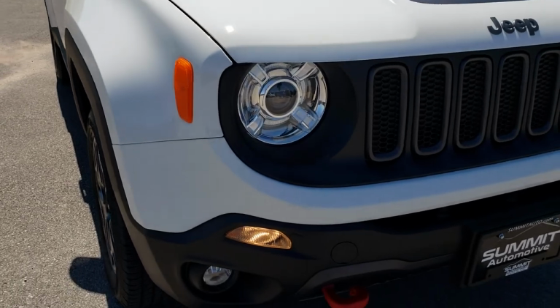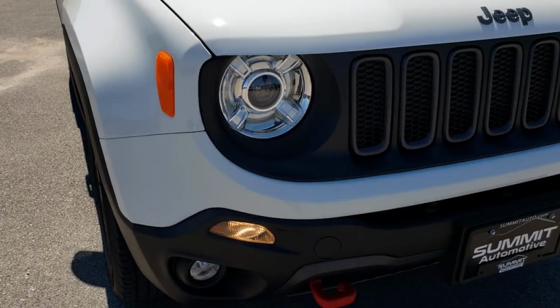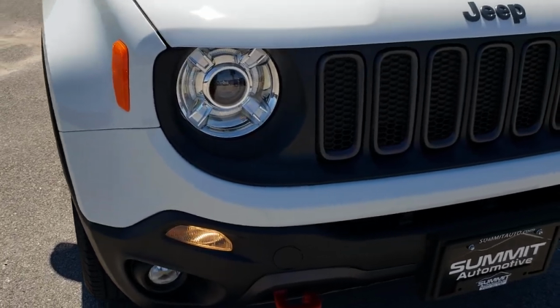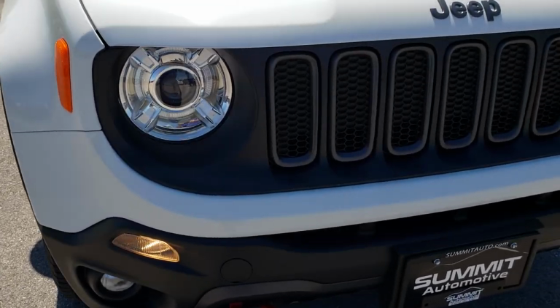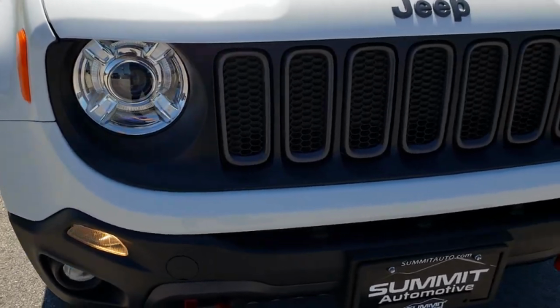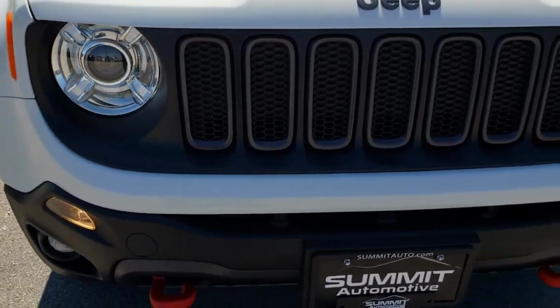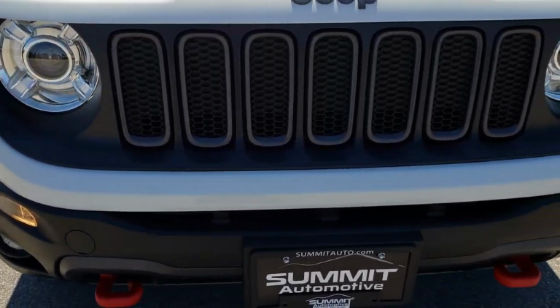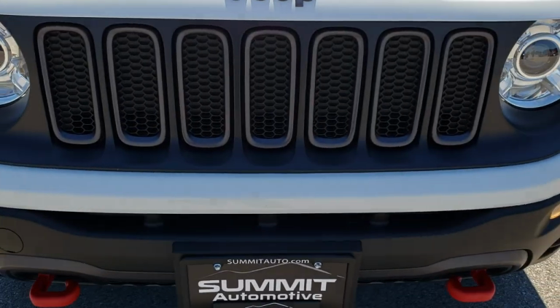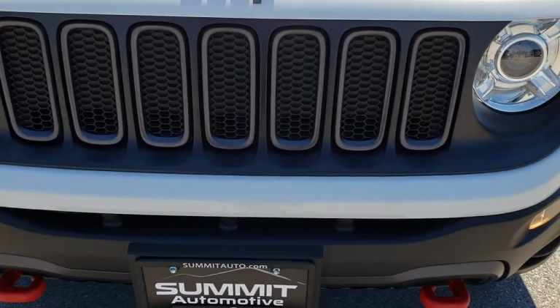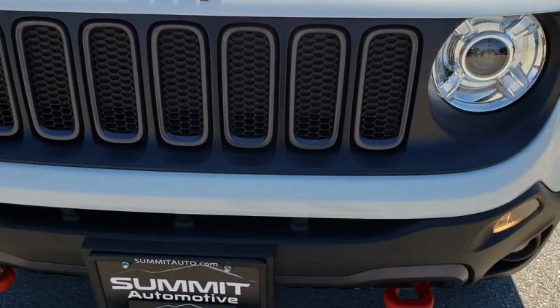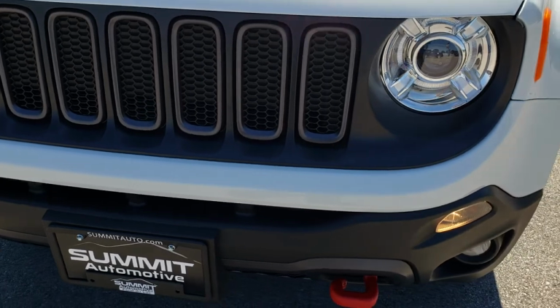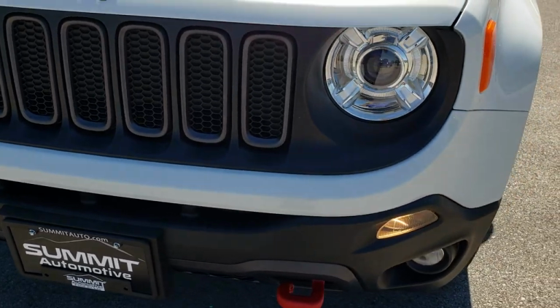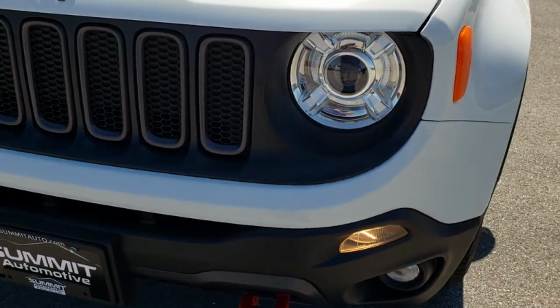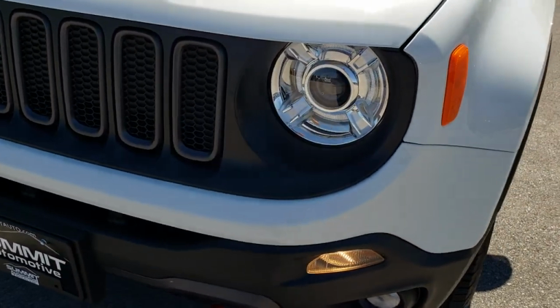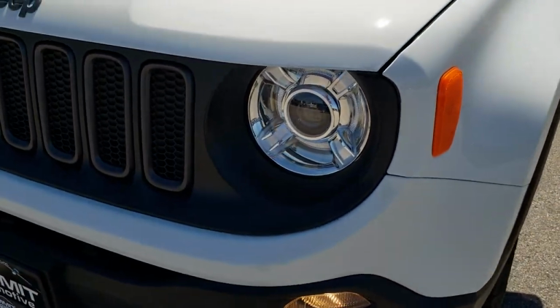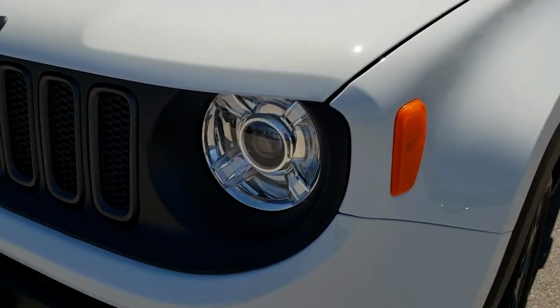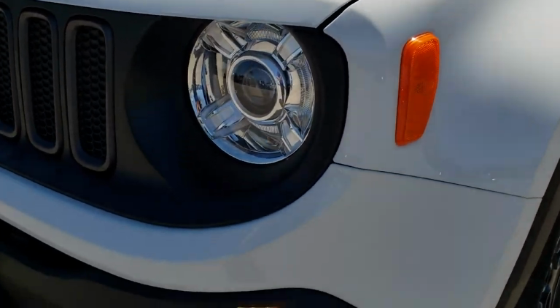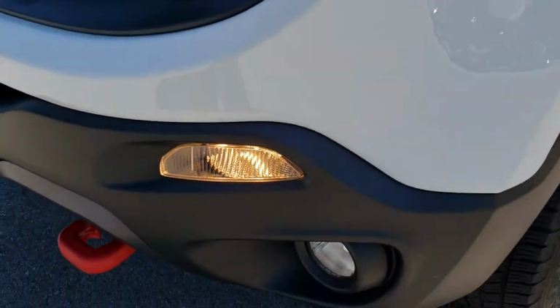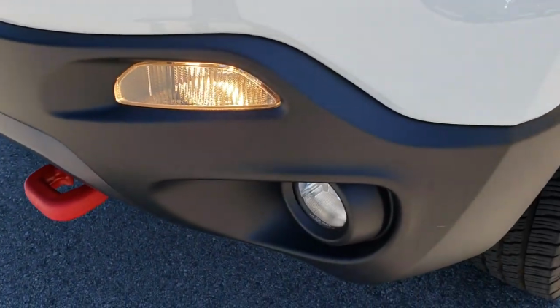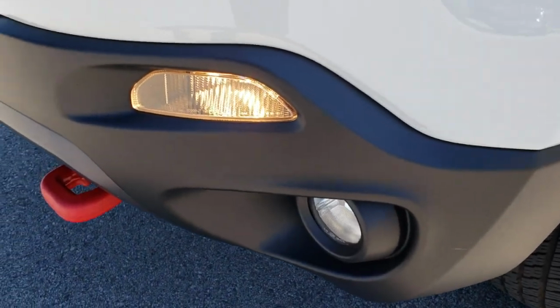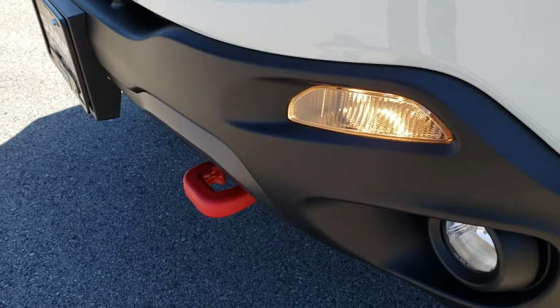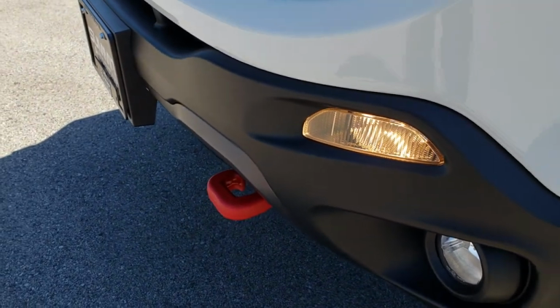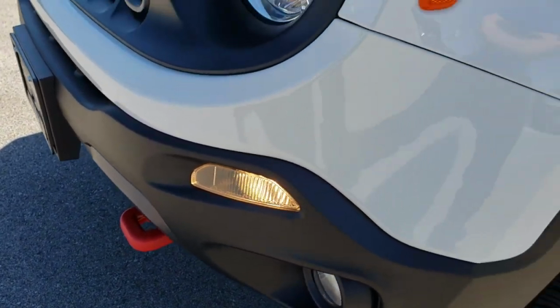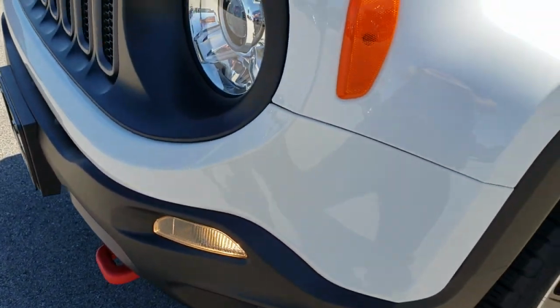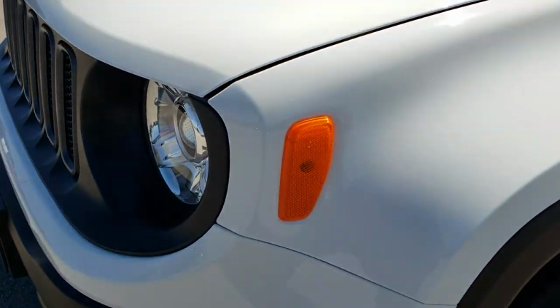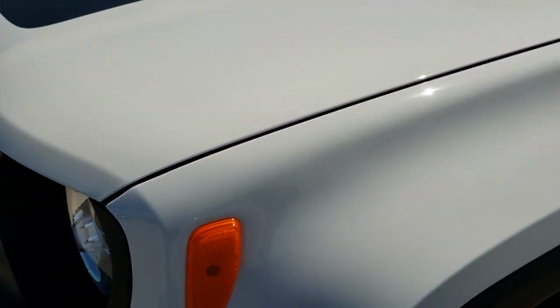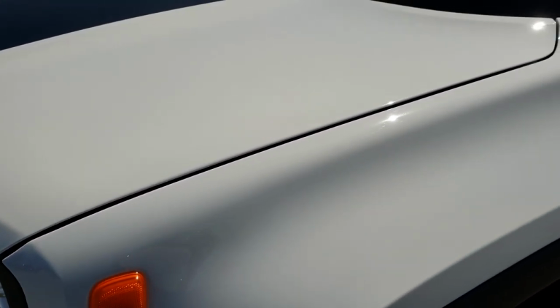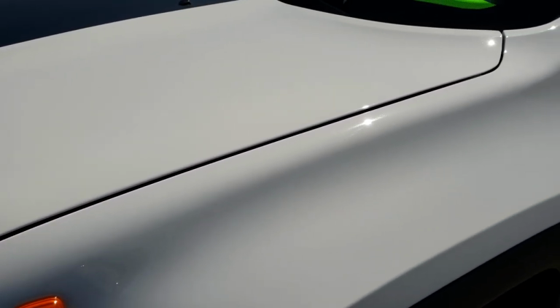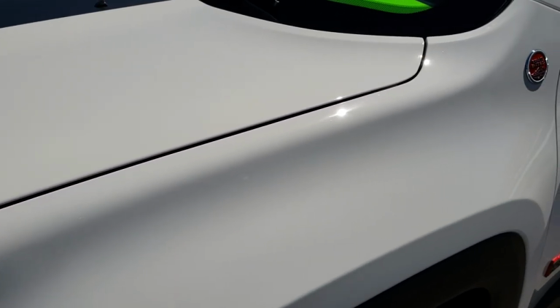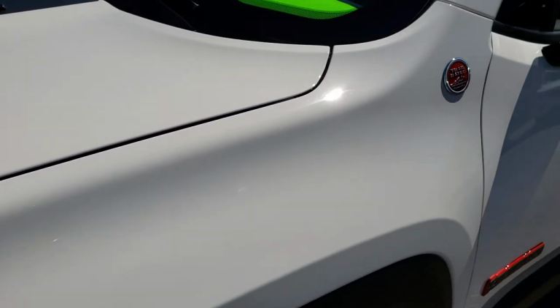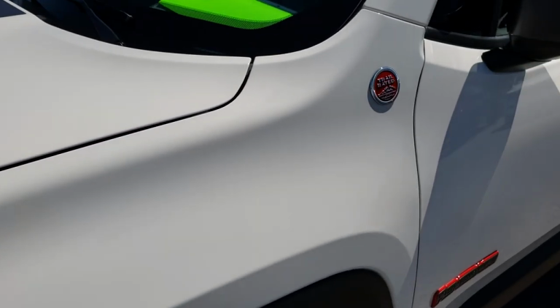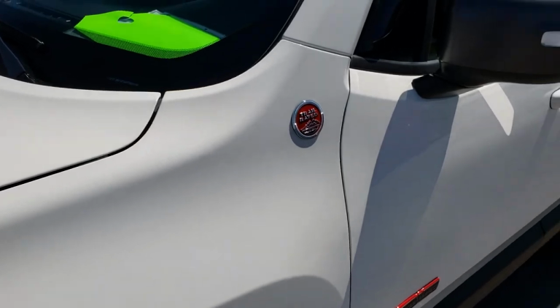From this HD video you will be able to tell that this Jeep is extremely clean all the way around. It has the HID headlights, the factory fog lights, and the red powder-coated tow hooks. Alpine white is the color.